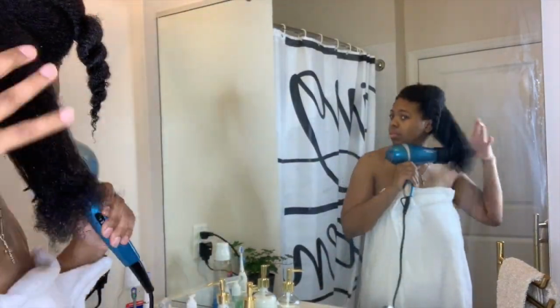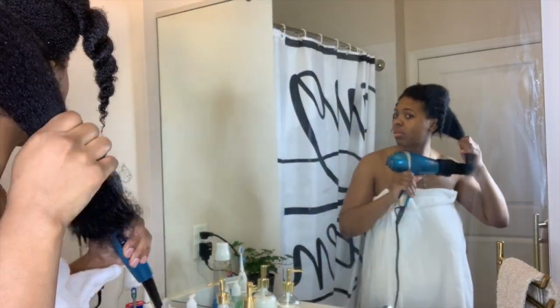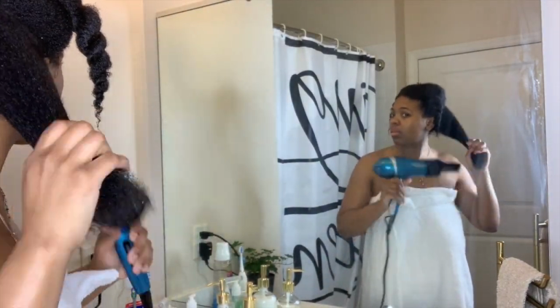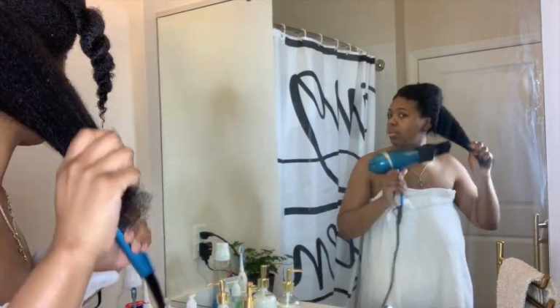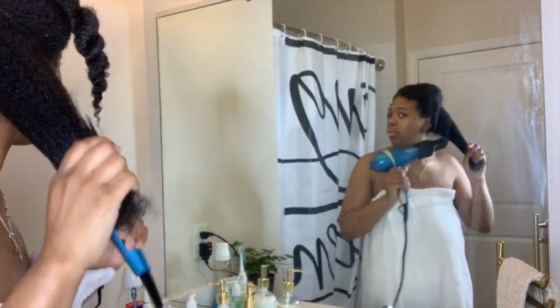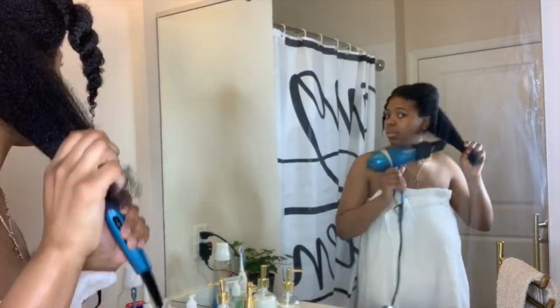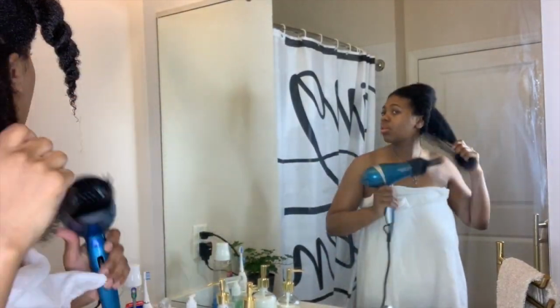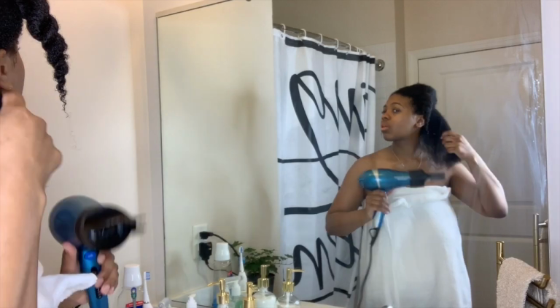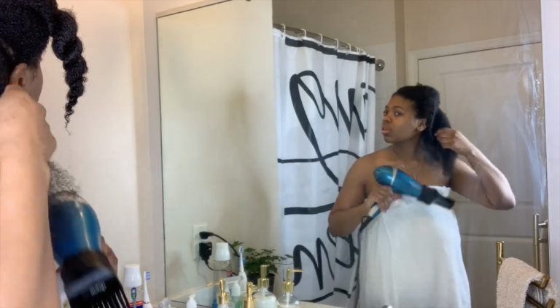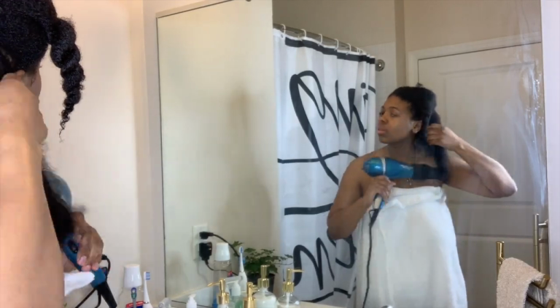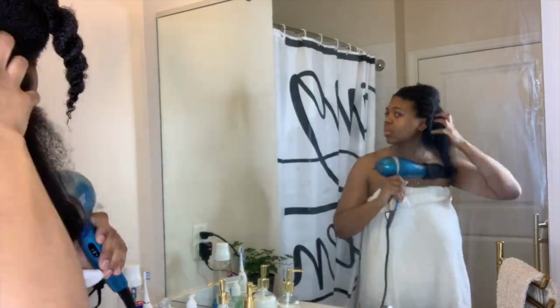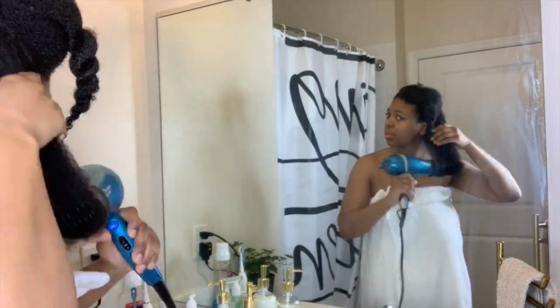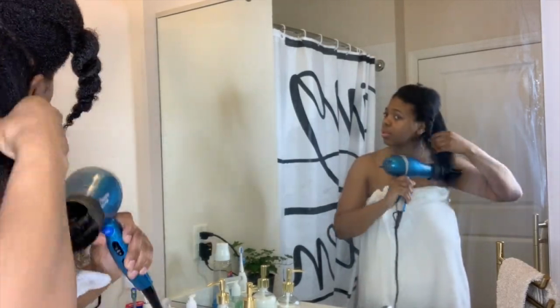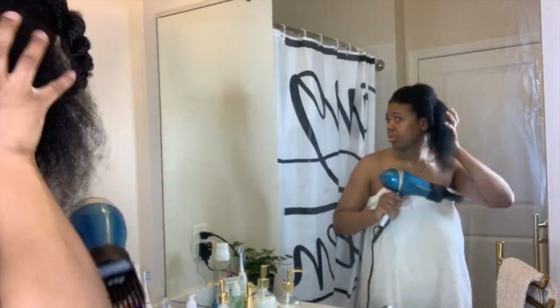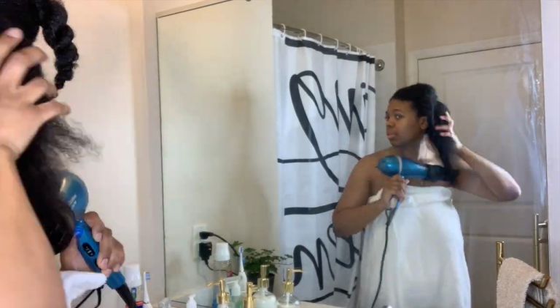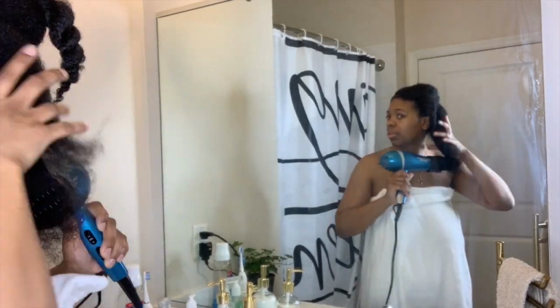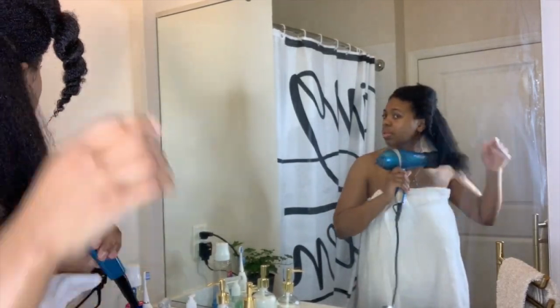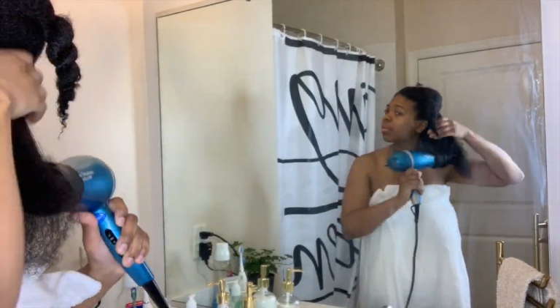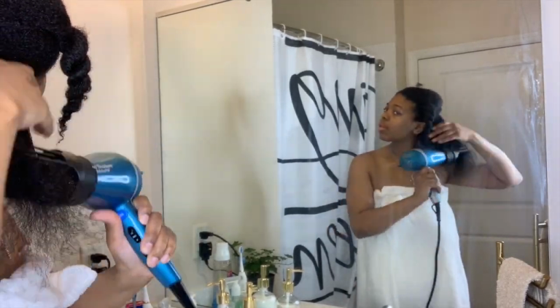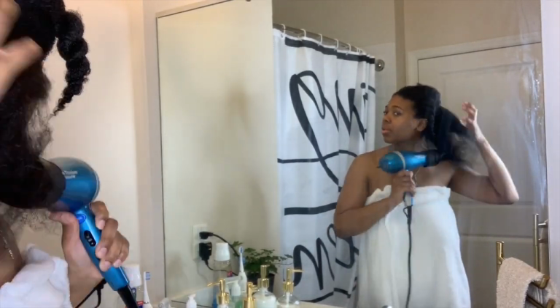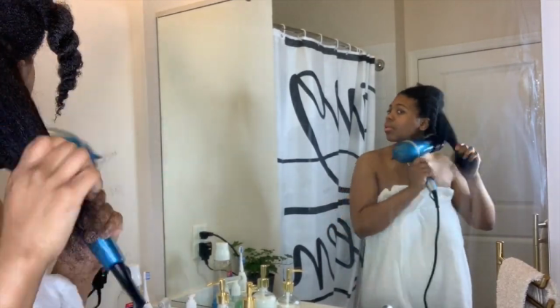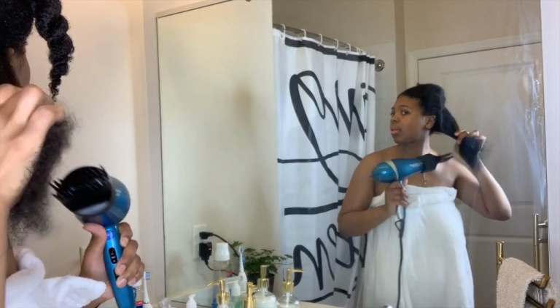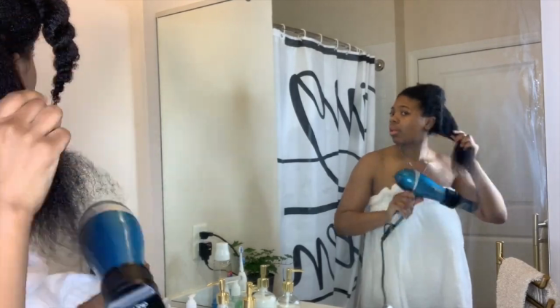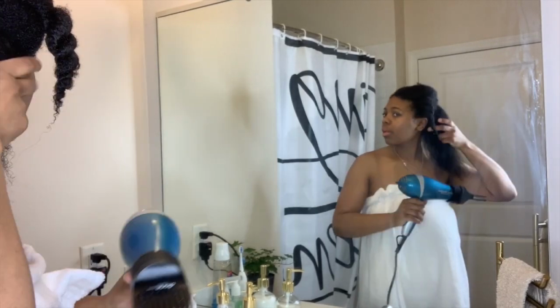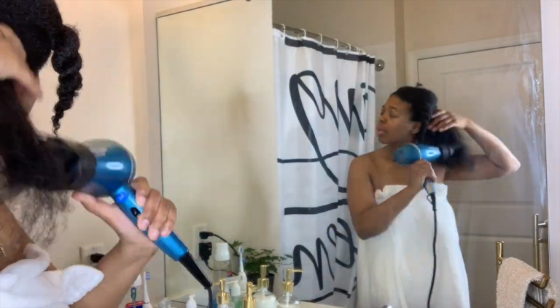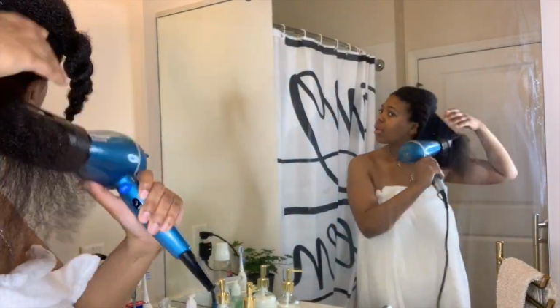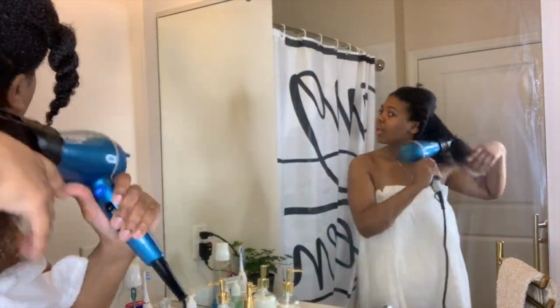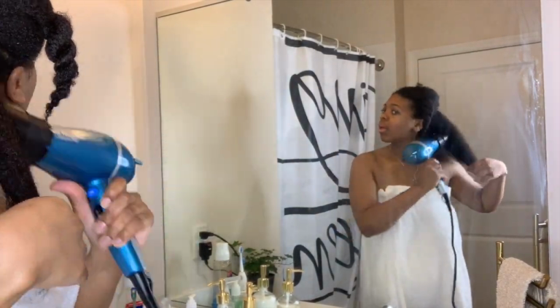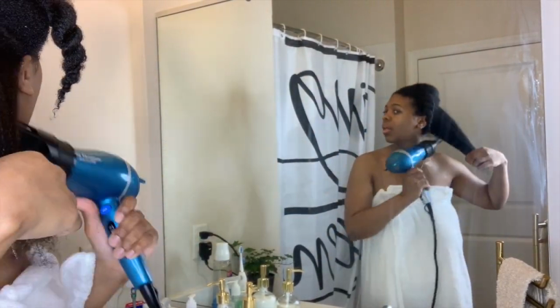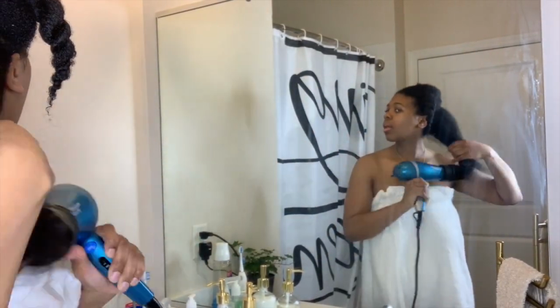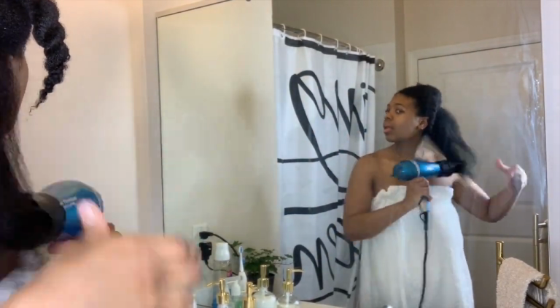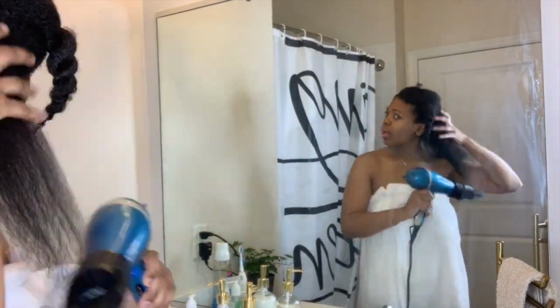I put my blow dryer setting to high and then begin to blow dry. Every now and again I'll hit the cool button on the blow dryer just to give my hair a little cool-down.